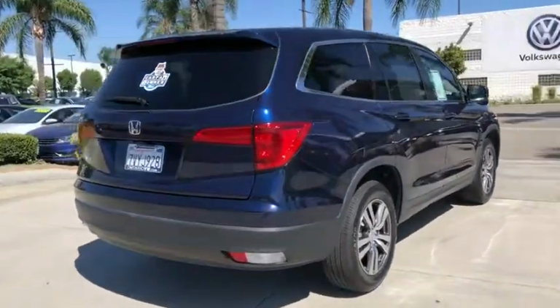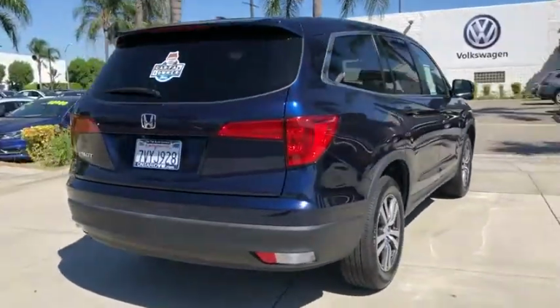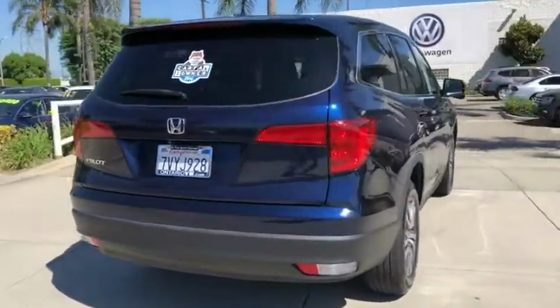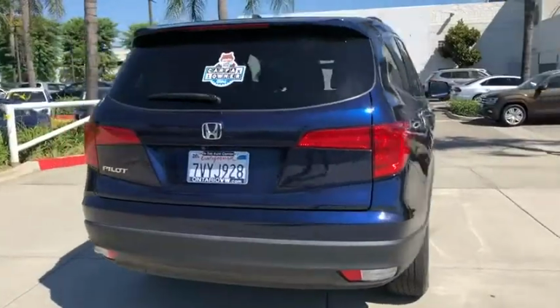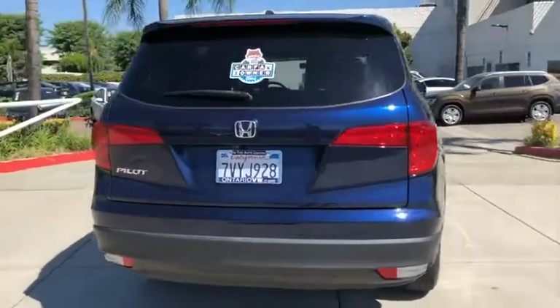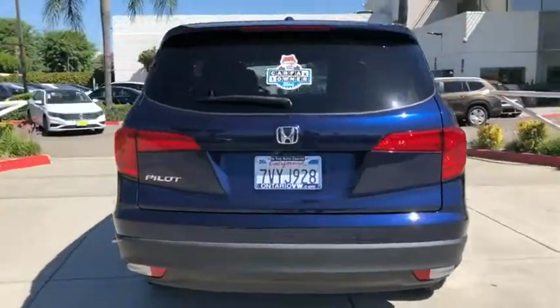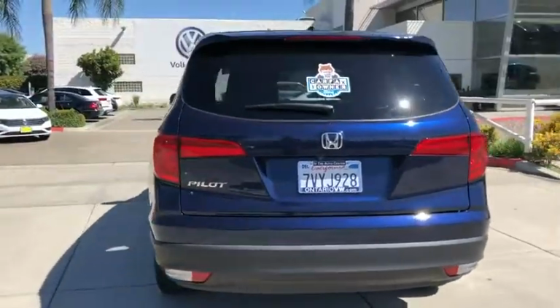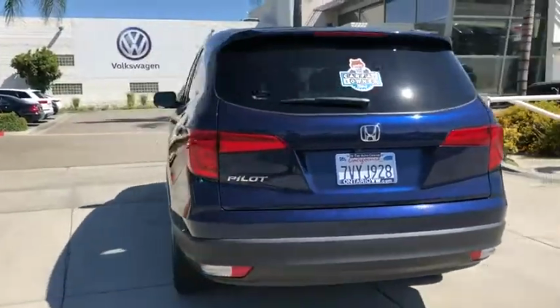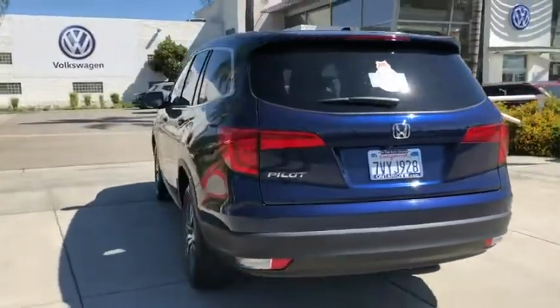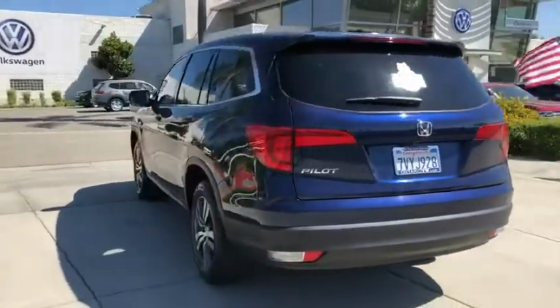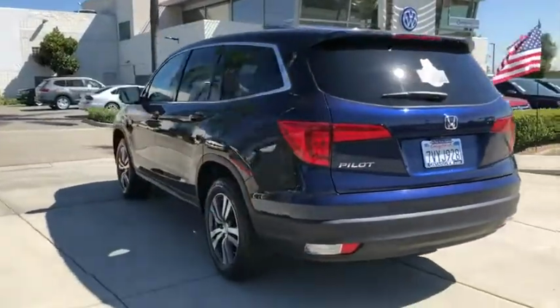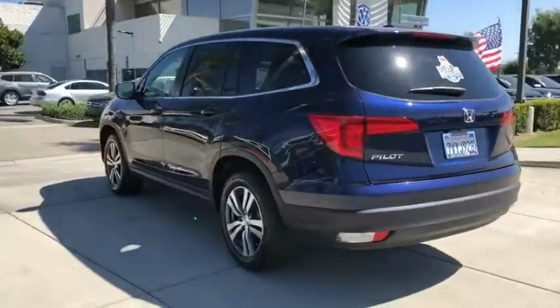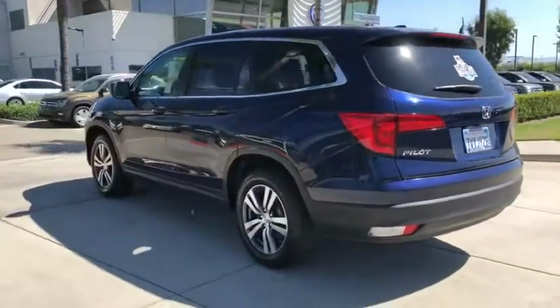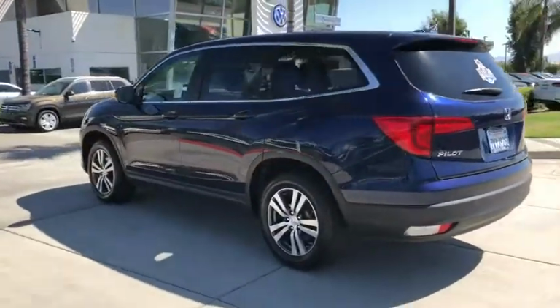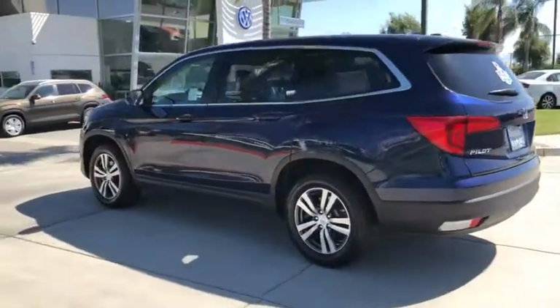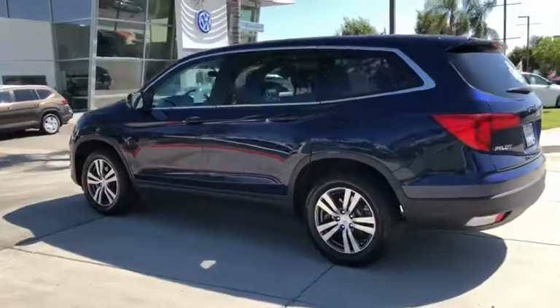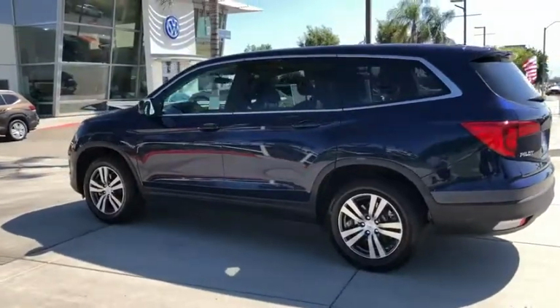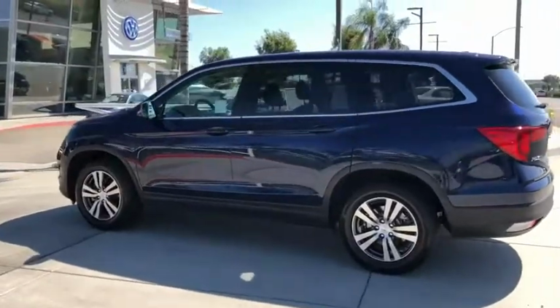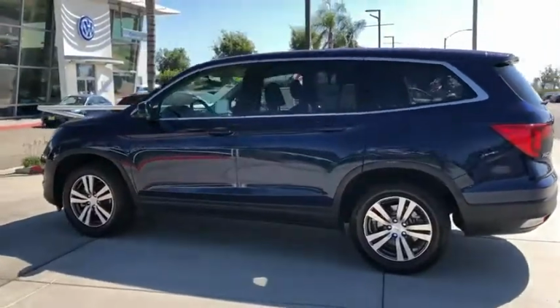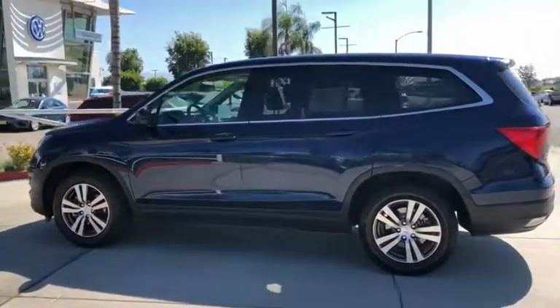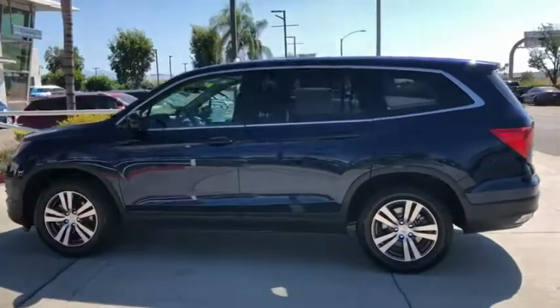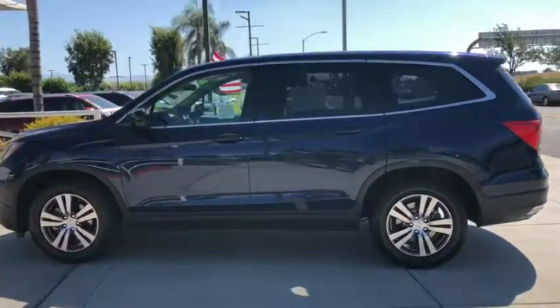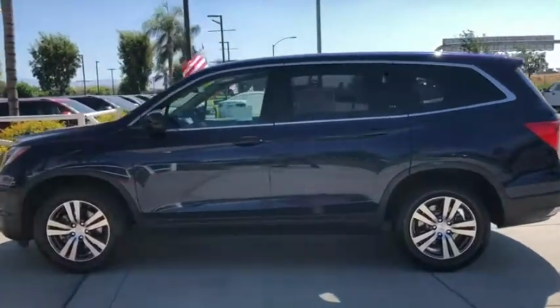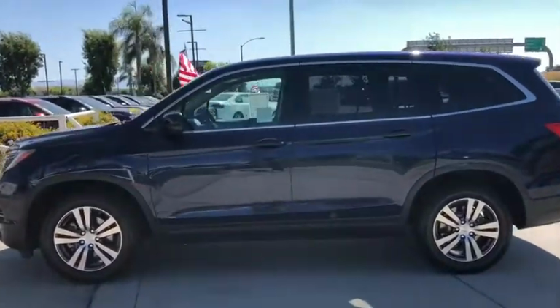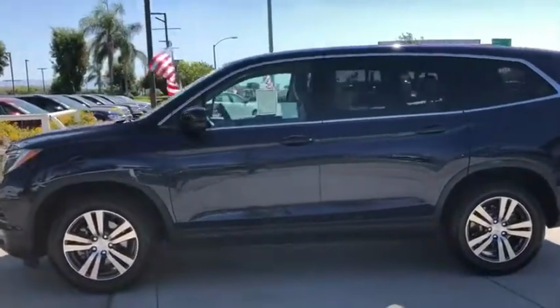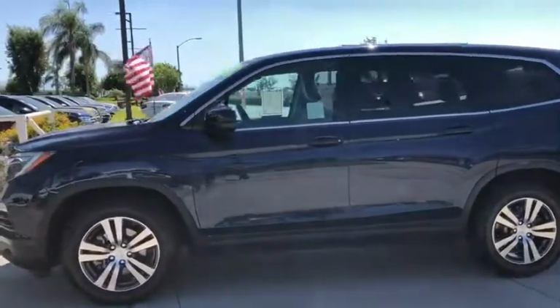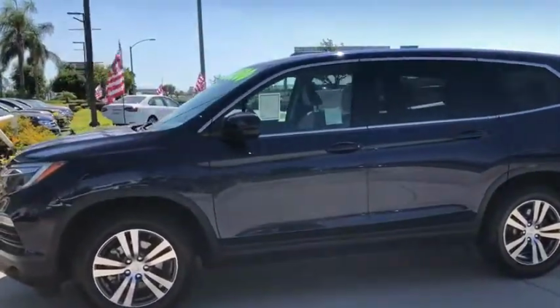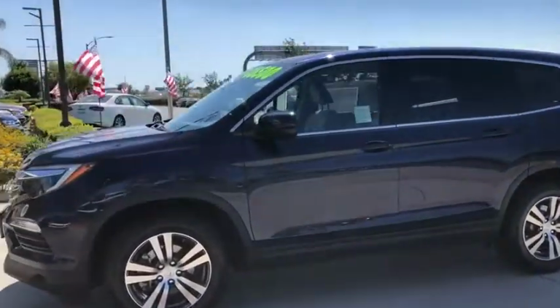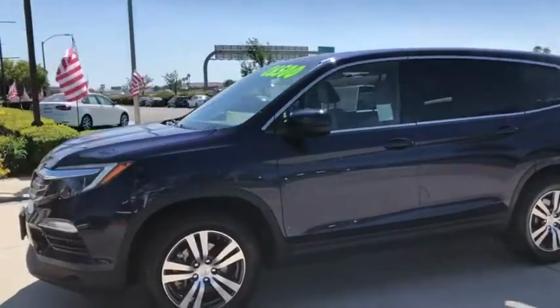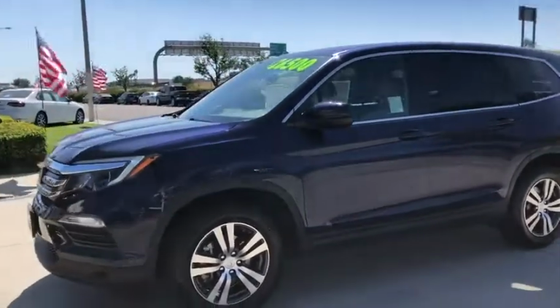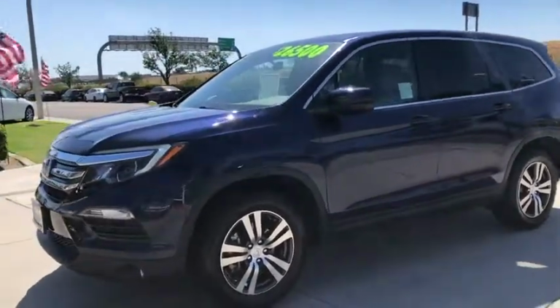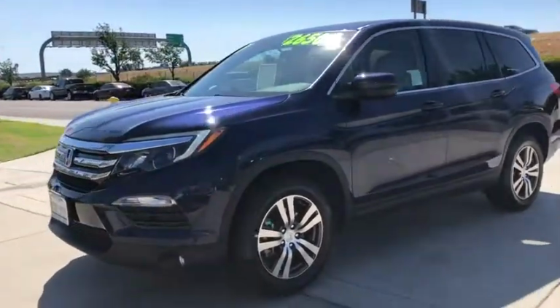anti-lock braking system, steering wheel audio controls, keyless entry, remote engine start, traction control, stability control, Bluetooth, adjustable steering wheel, power steering, aluminum wheels, four-wheel disc brakes,